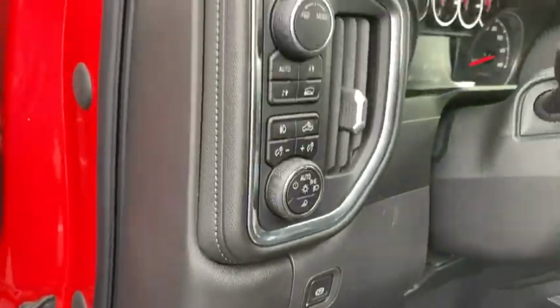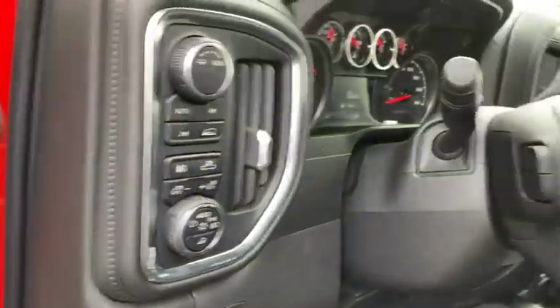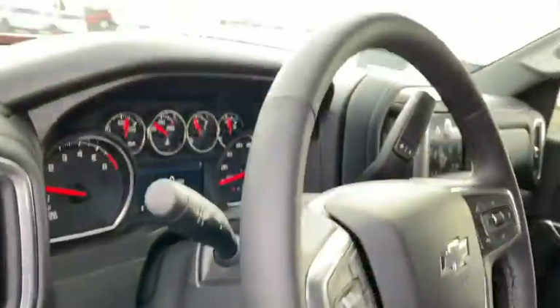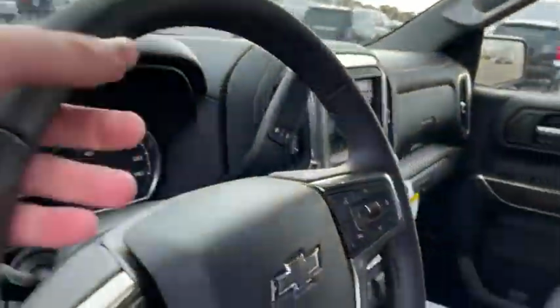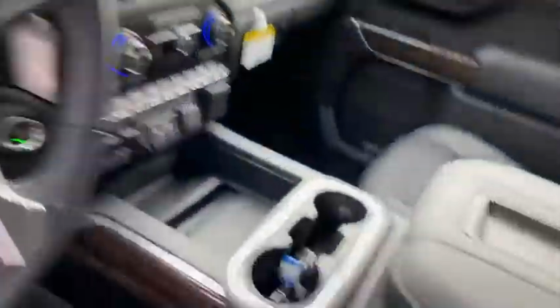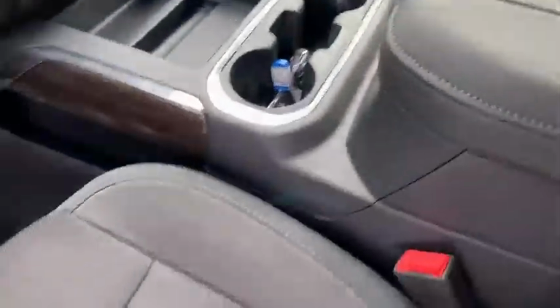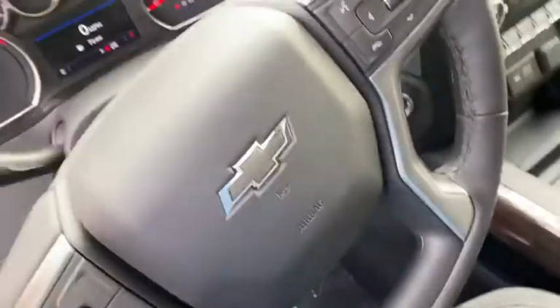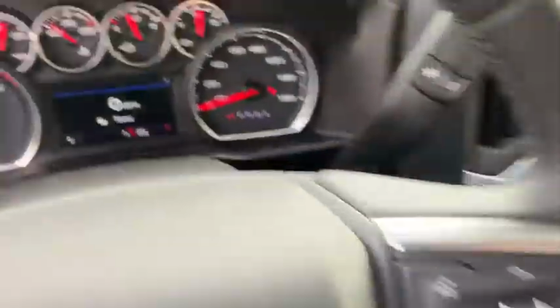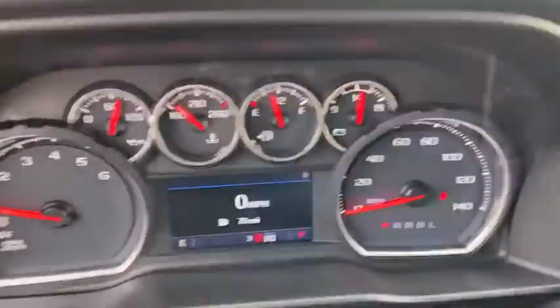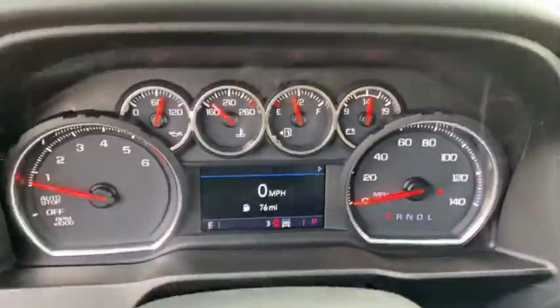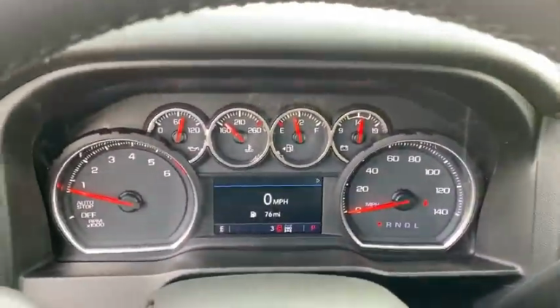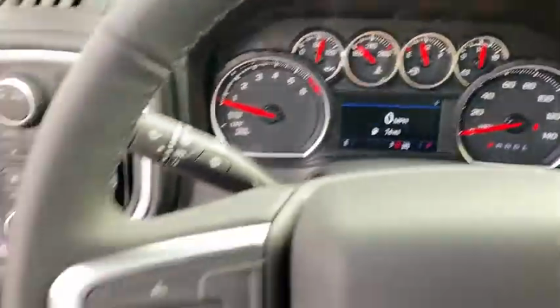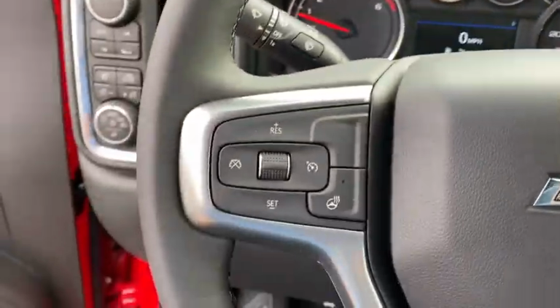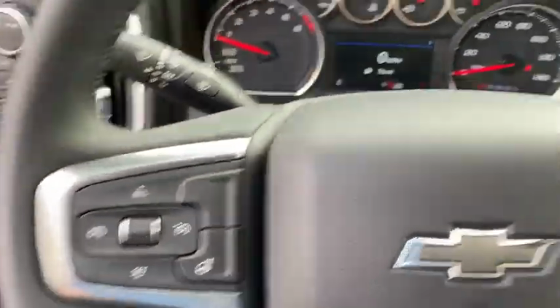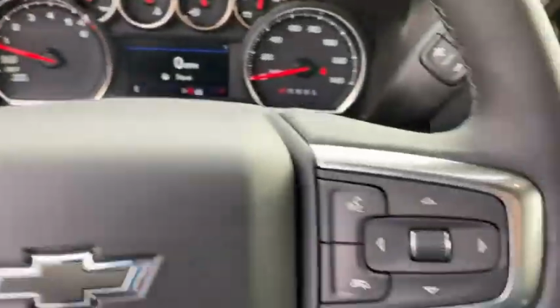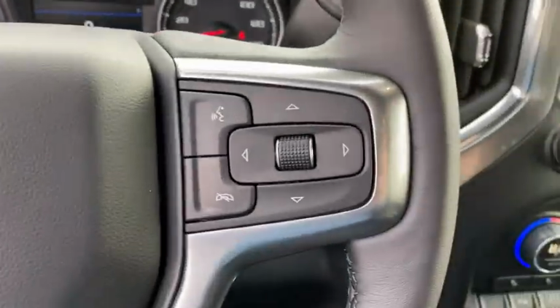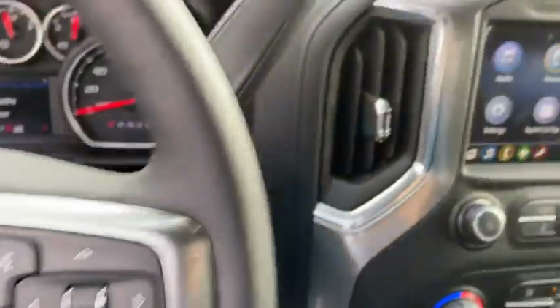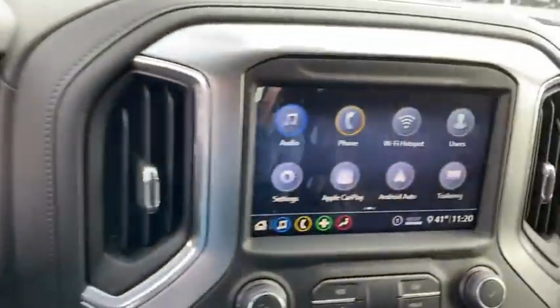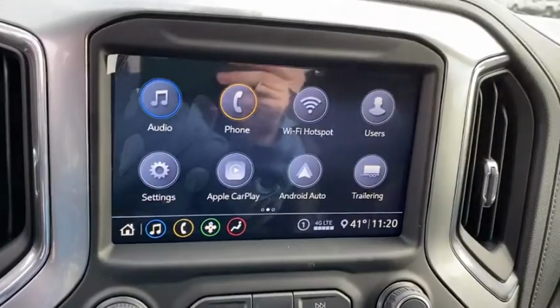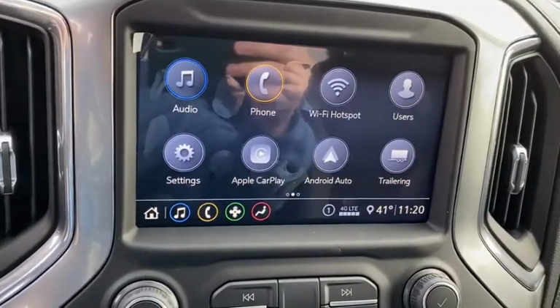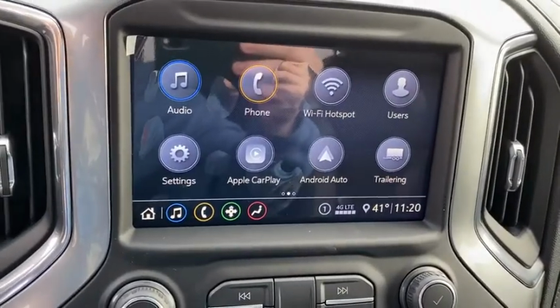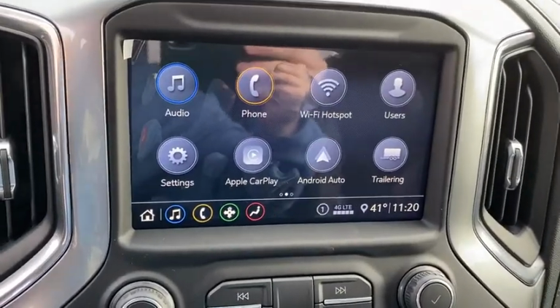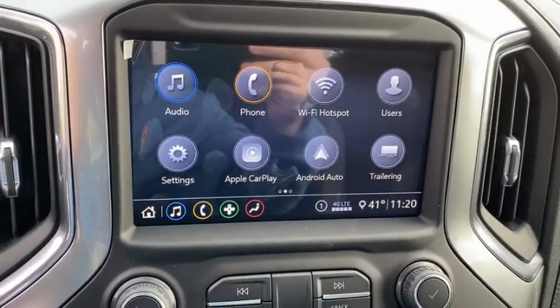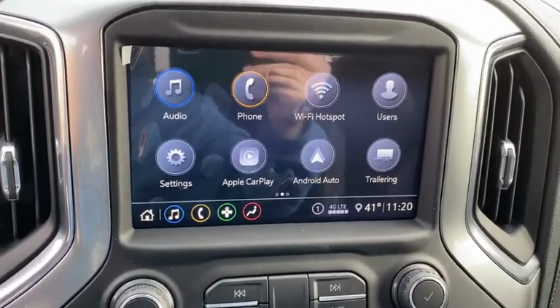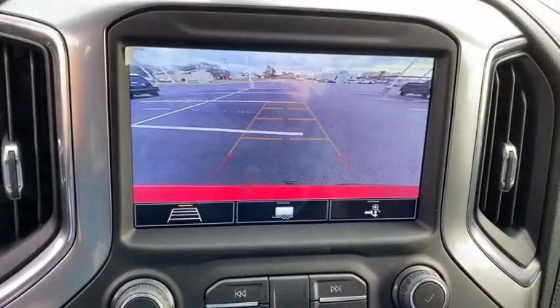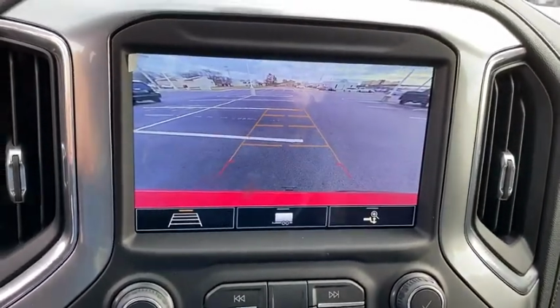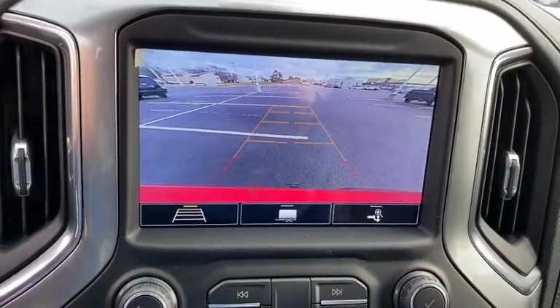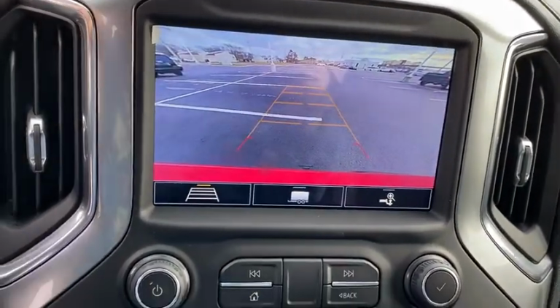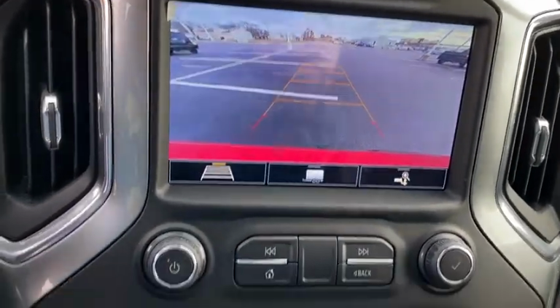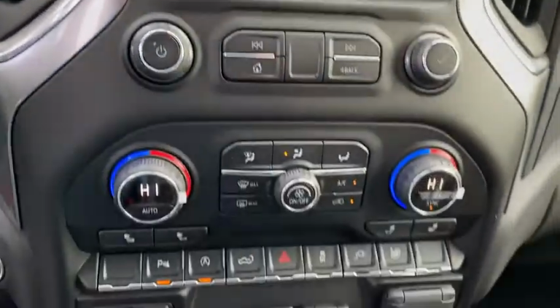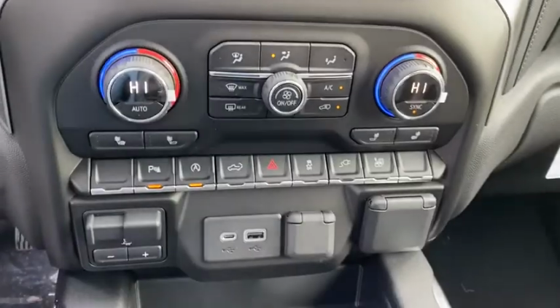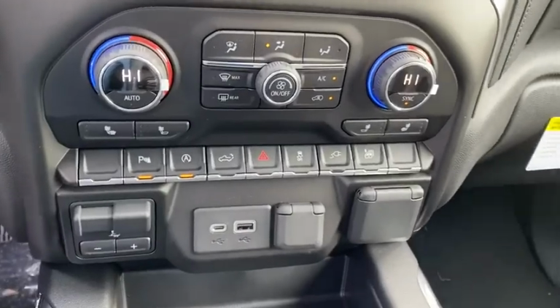Traction control, remote engine start, steering wheel audio controls, dual airbags, power steering, four-wheel disc brakes, floor mats, center armrest, electronic stability control, fog lights.